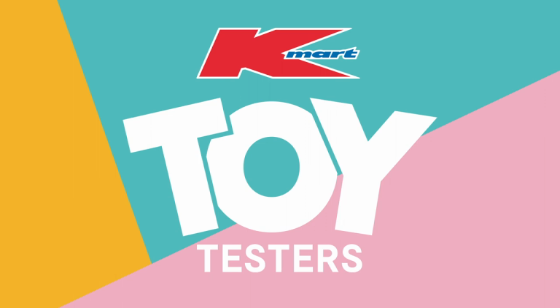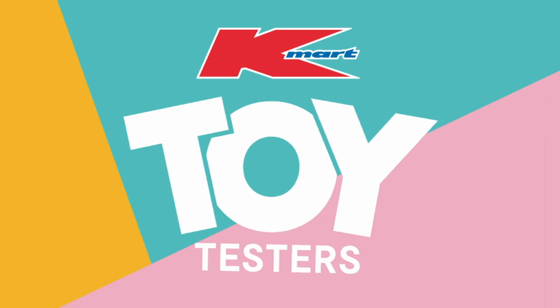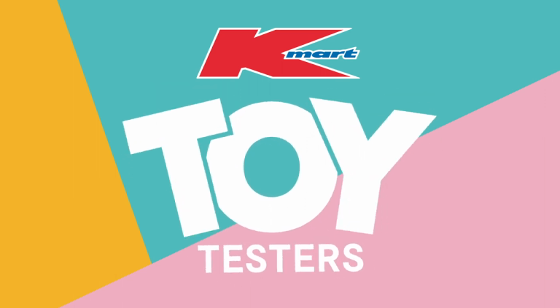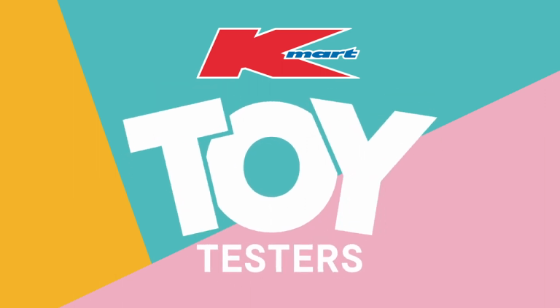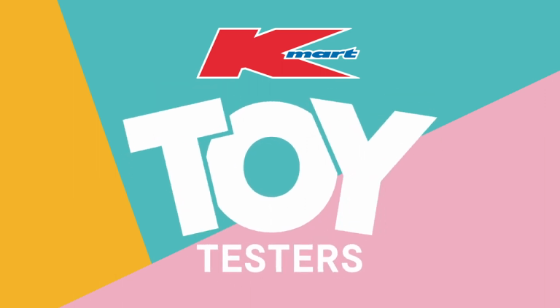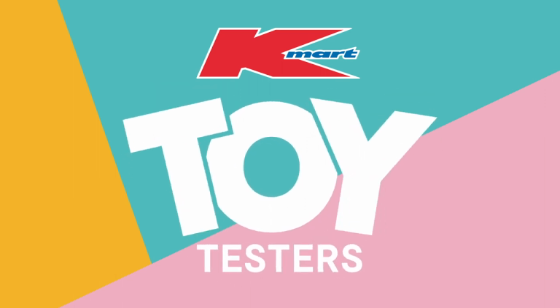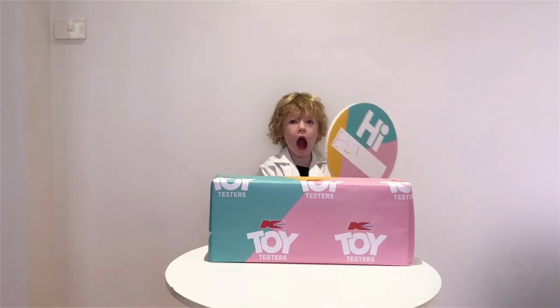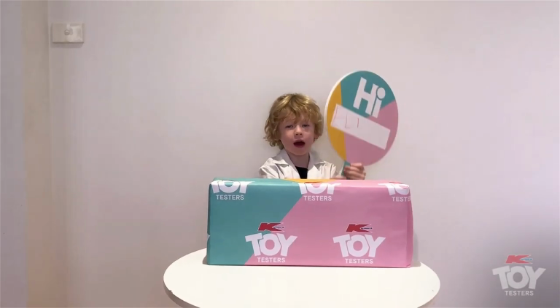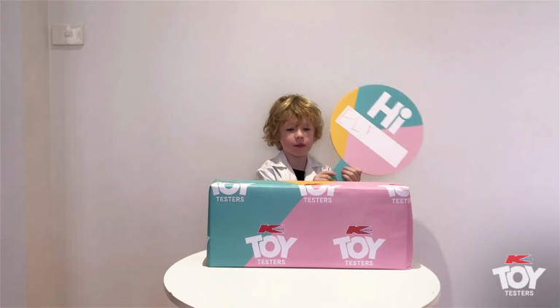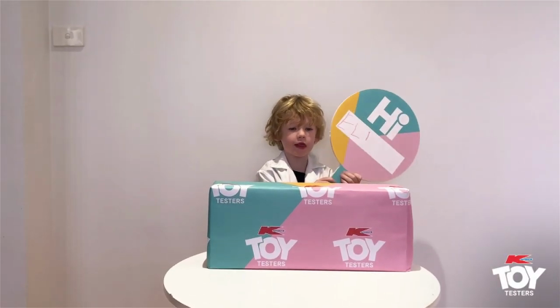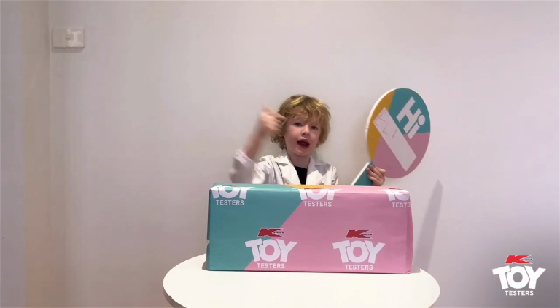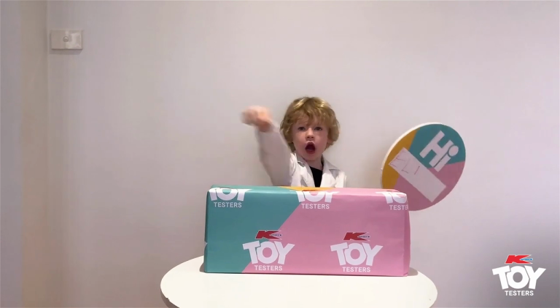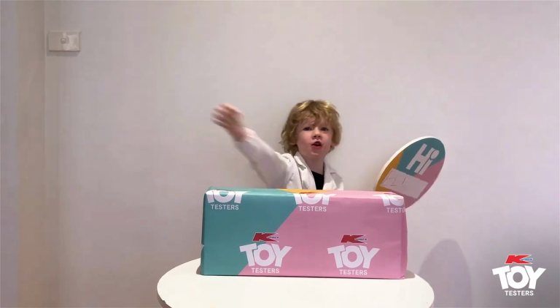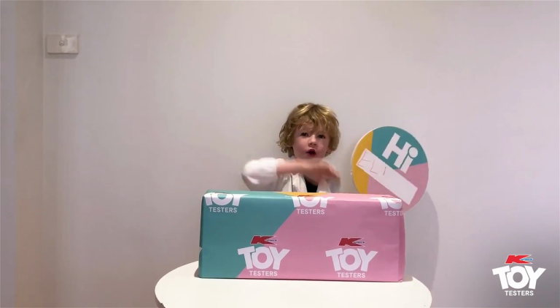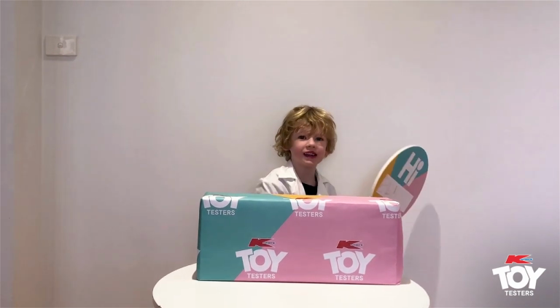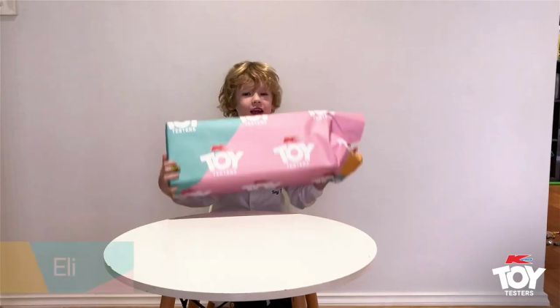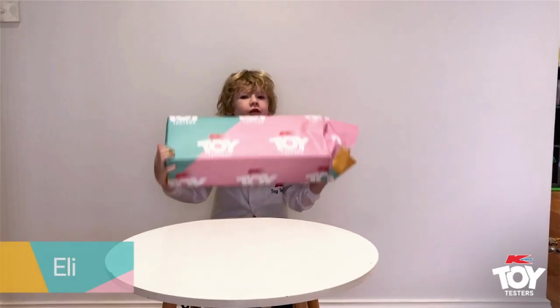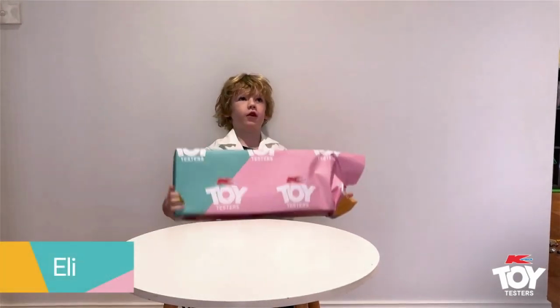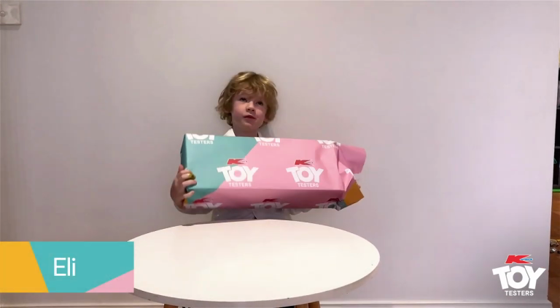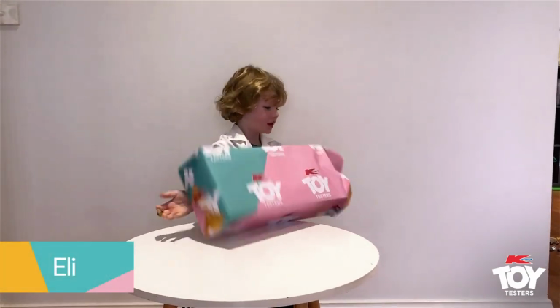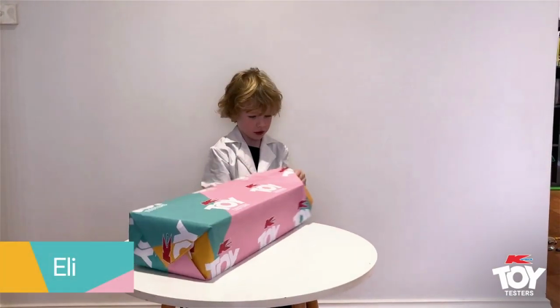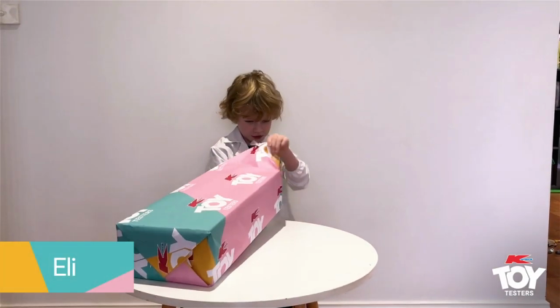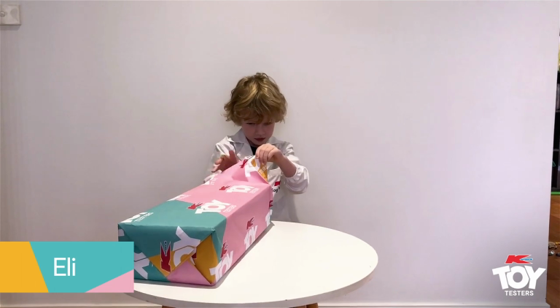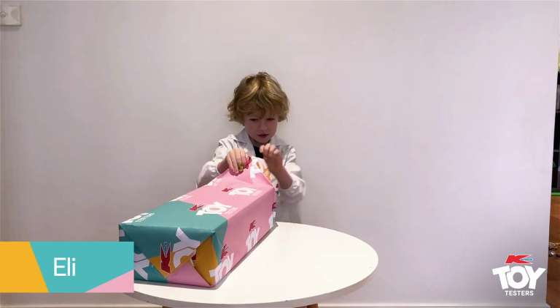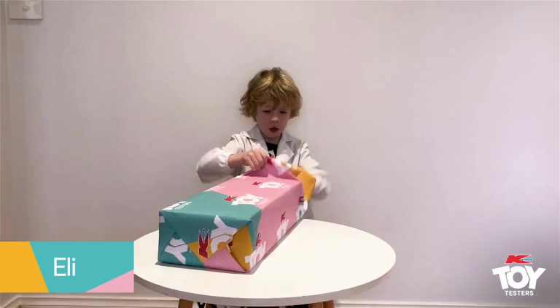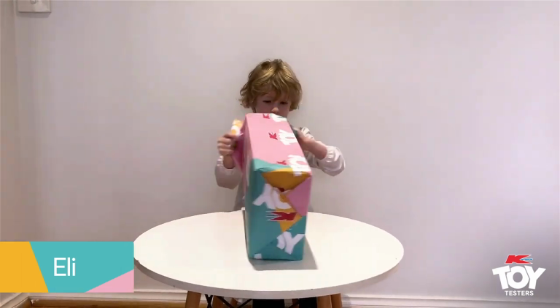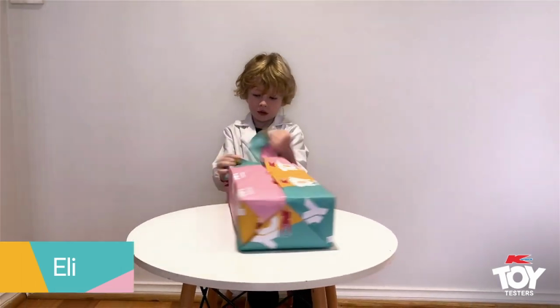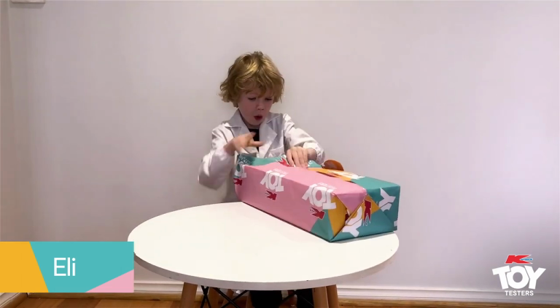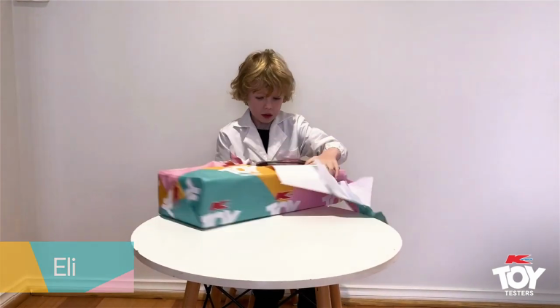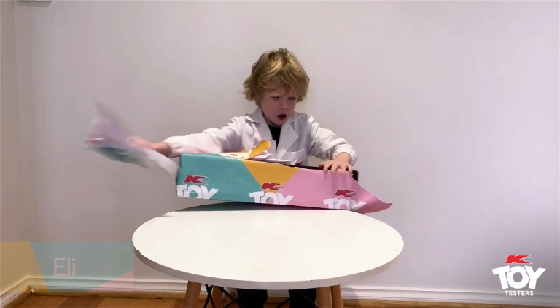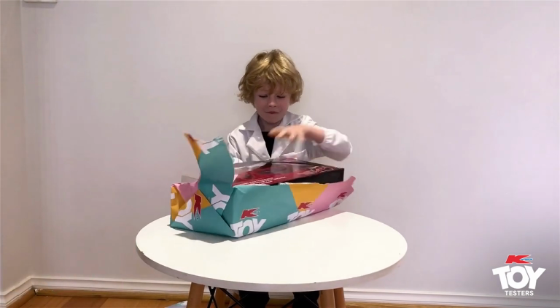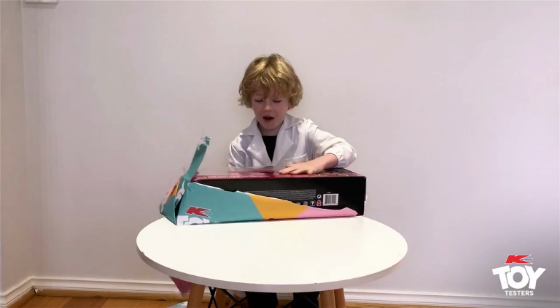Kmart Toy Testers. Hi, my name is Eli and we got a new toy — I'm going to take it first. Whoa!